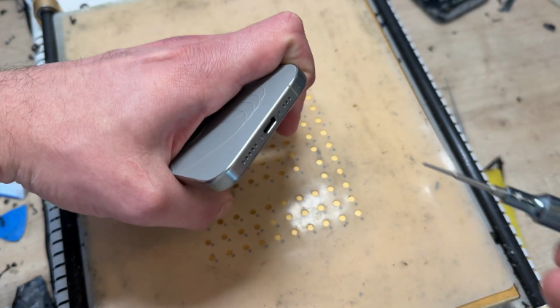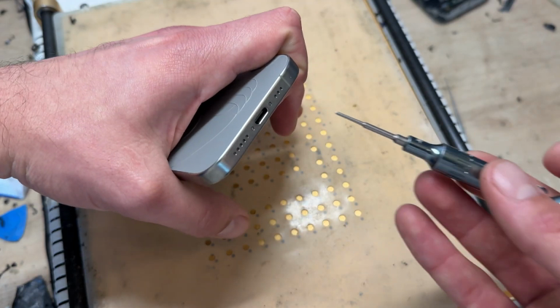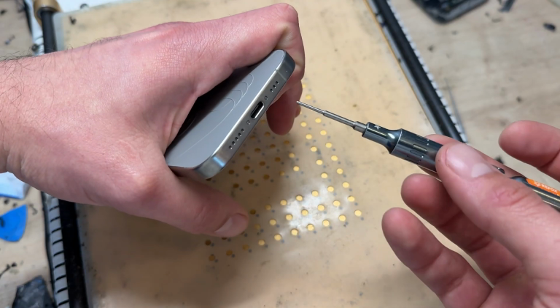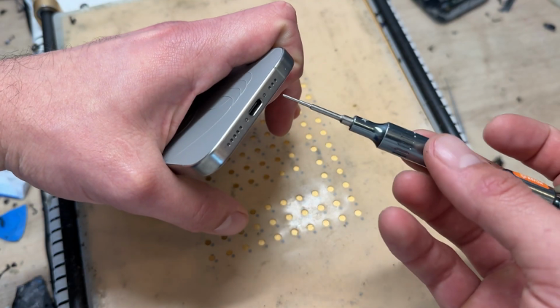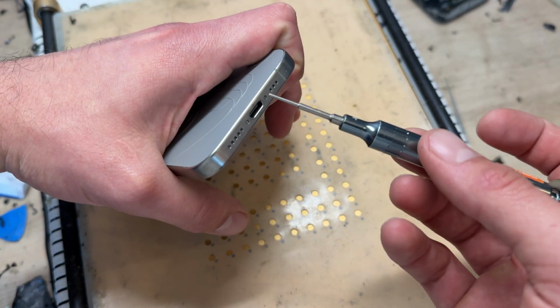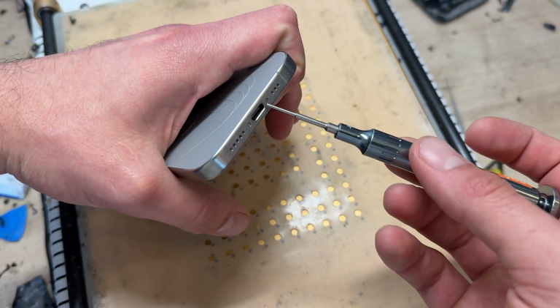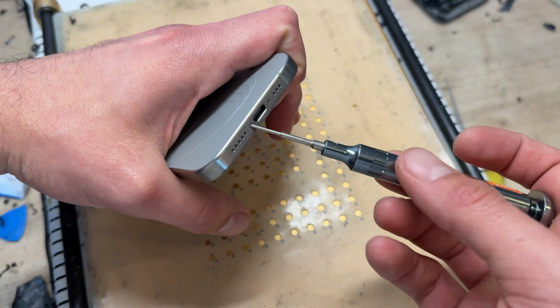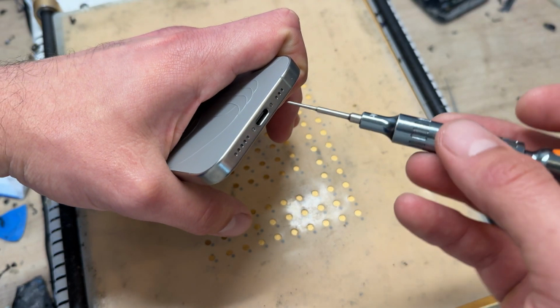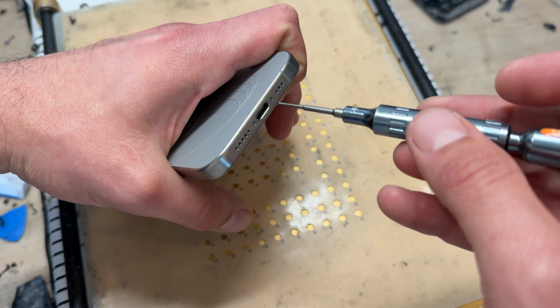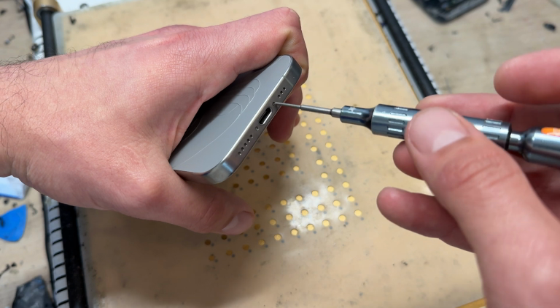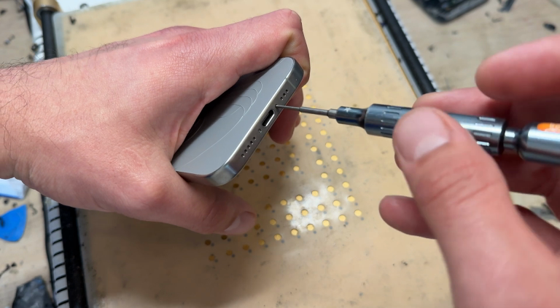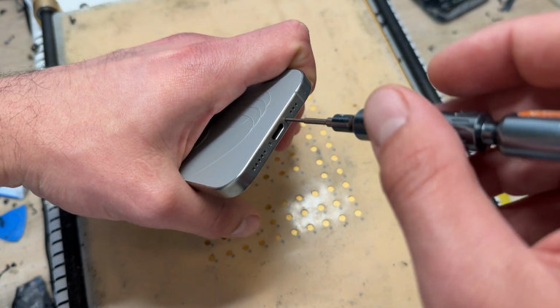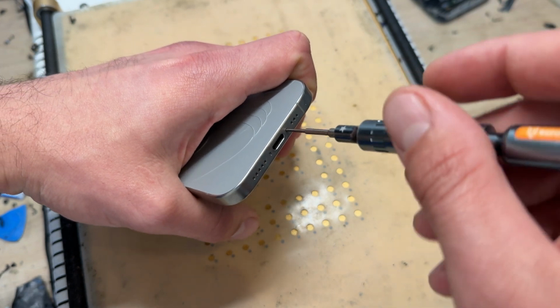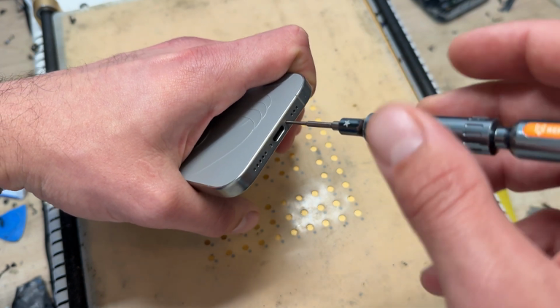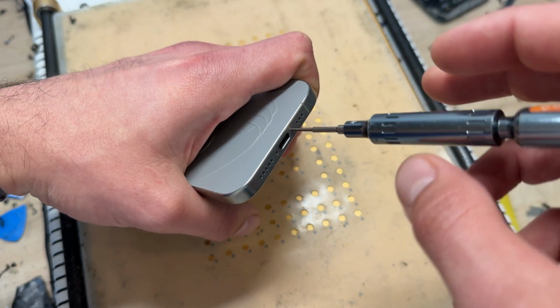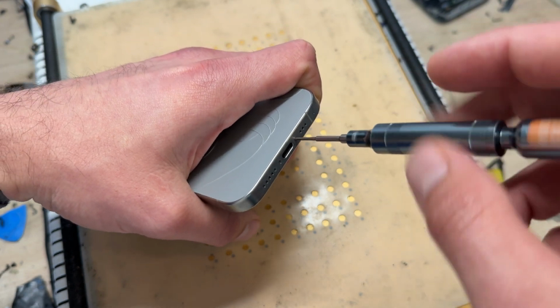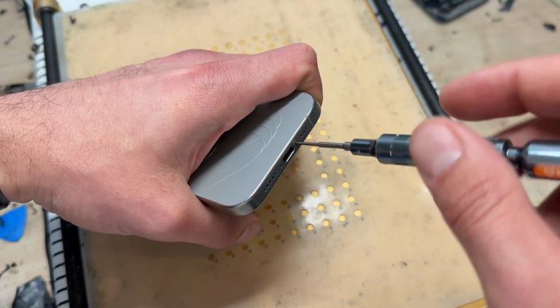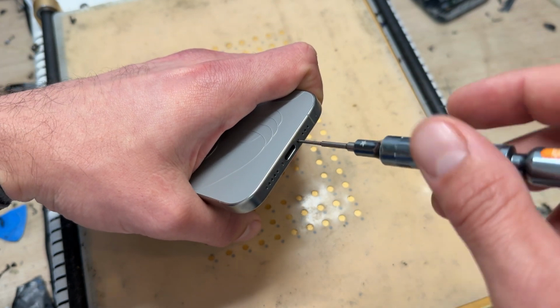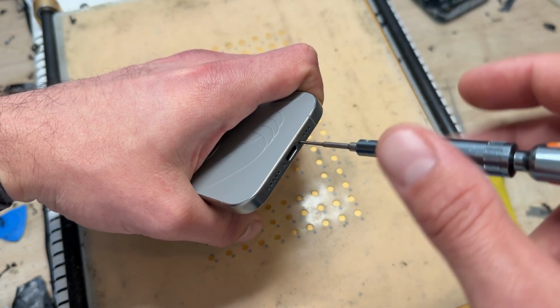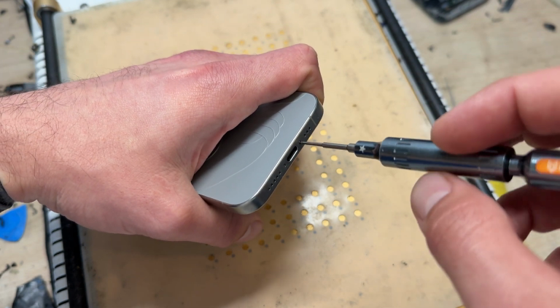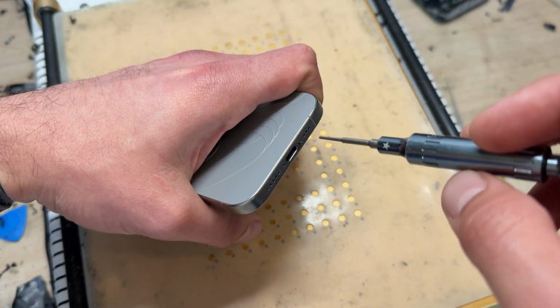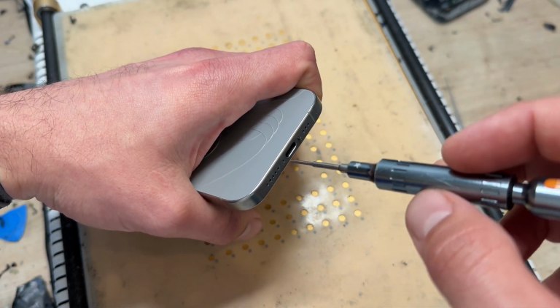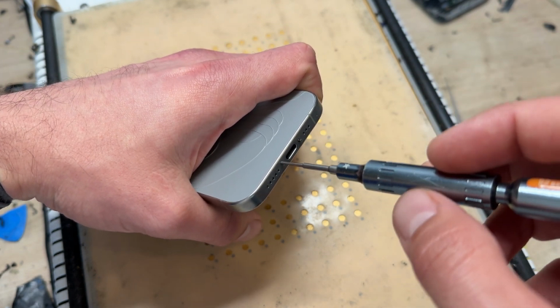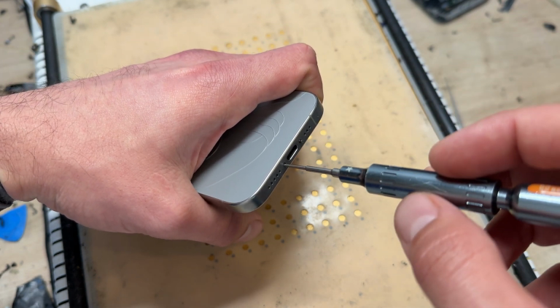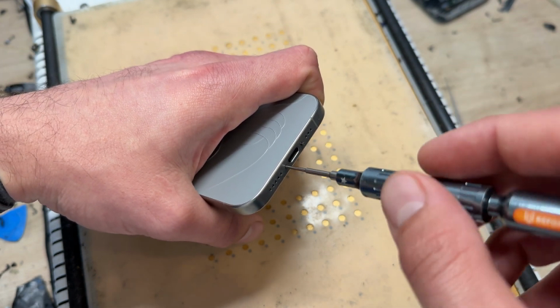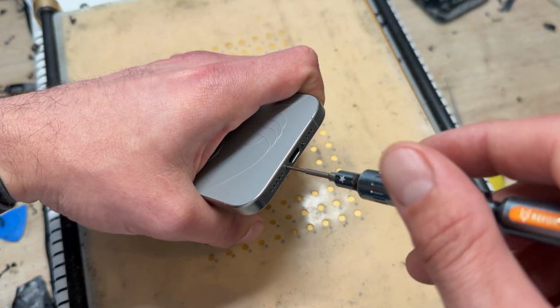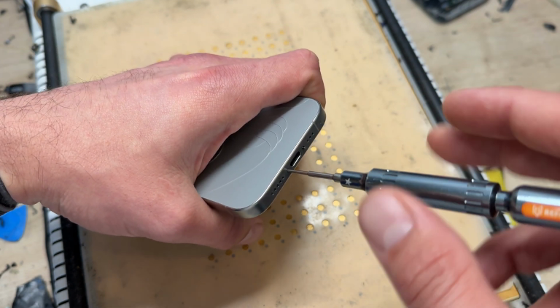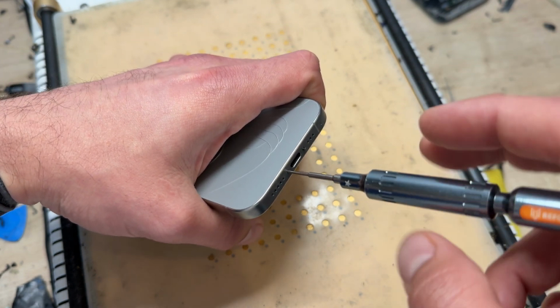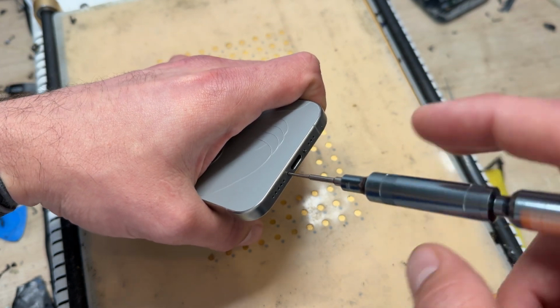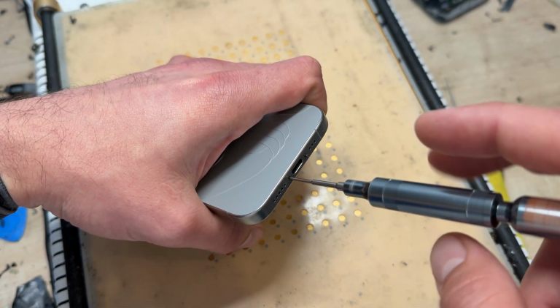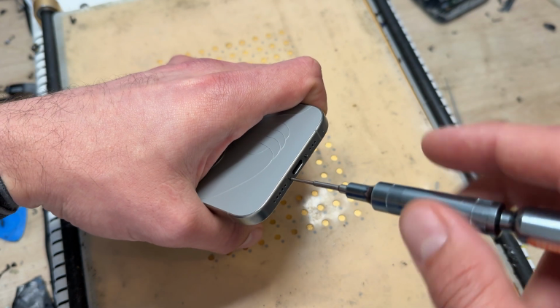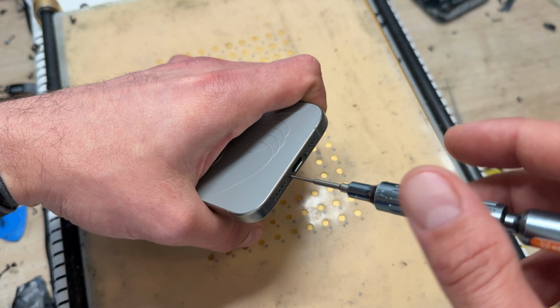On the bottom of the phone there are two pentalobe screws. Go ahead and remove both of those and store them safely for reinstallation later.